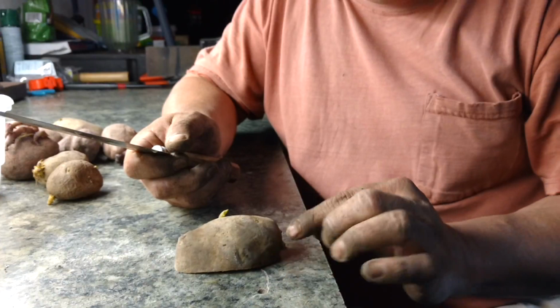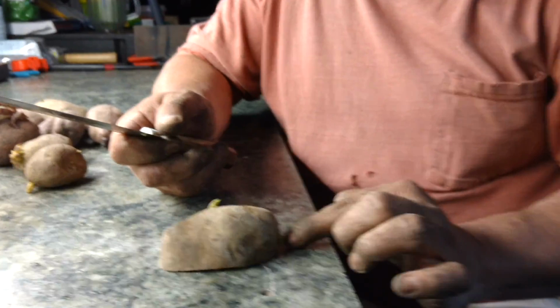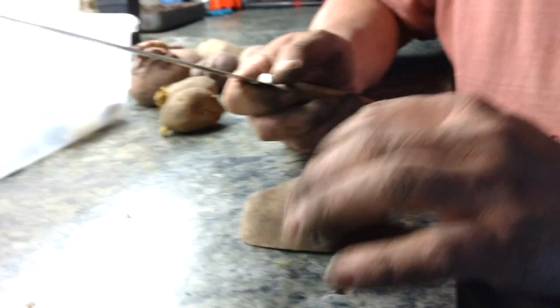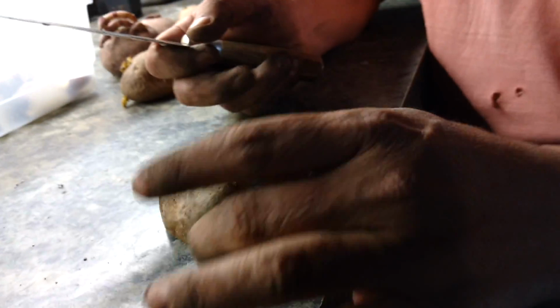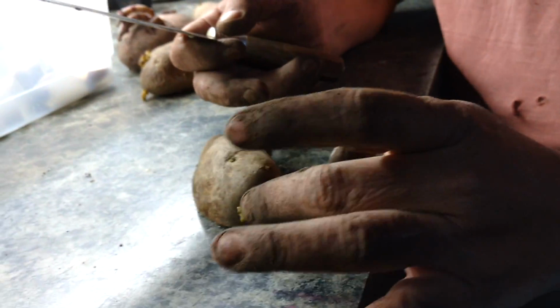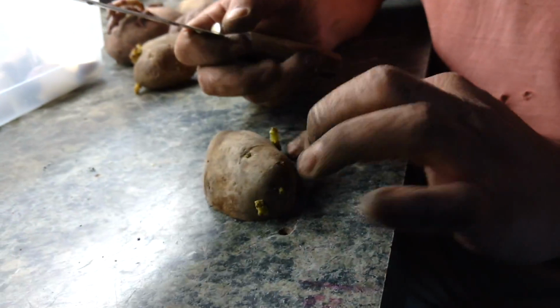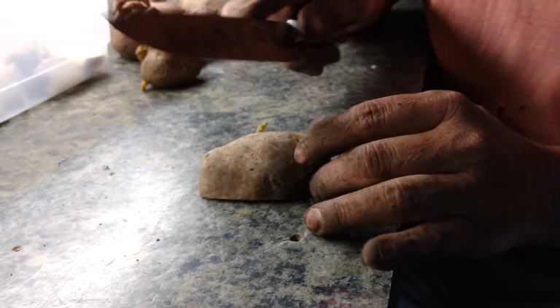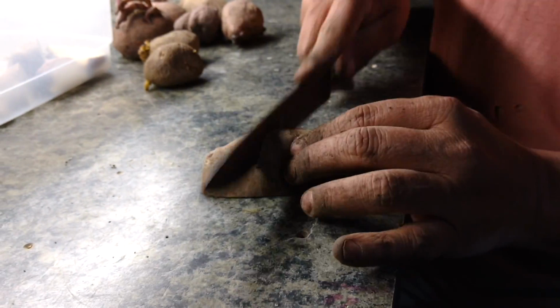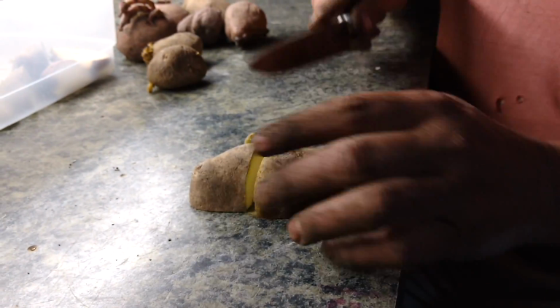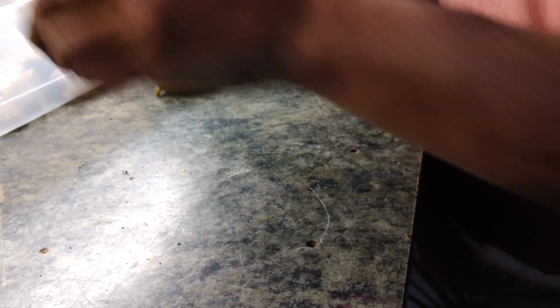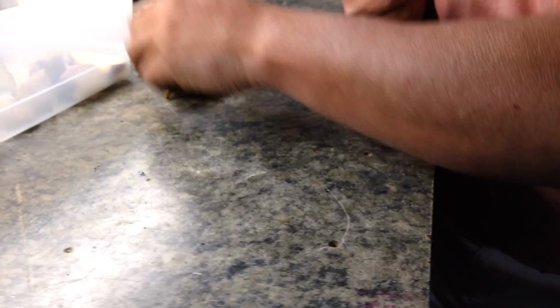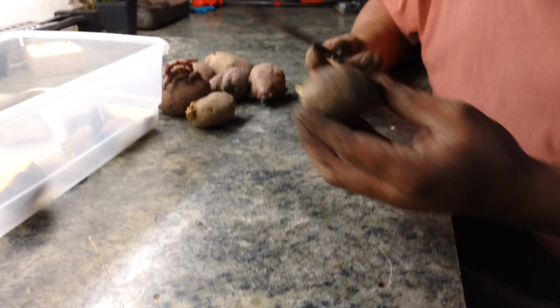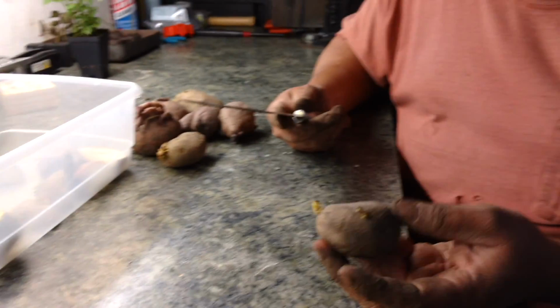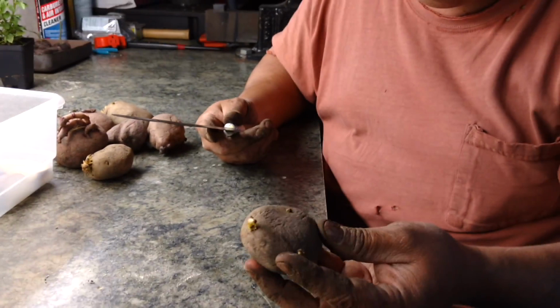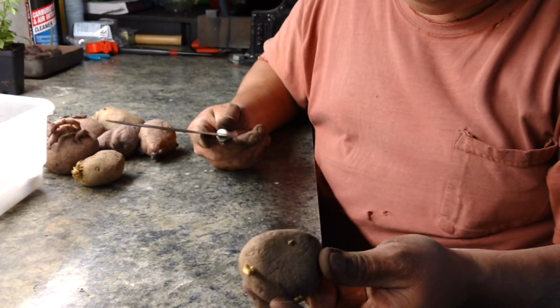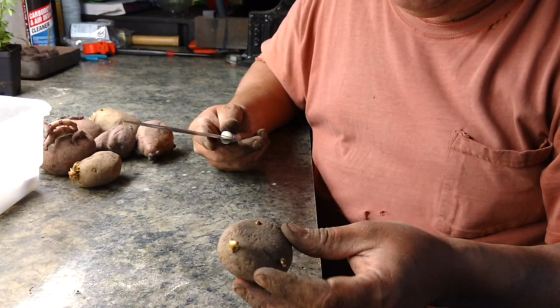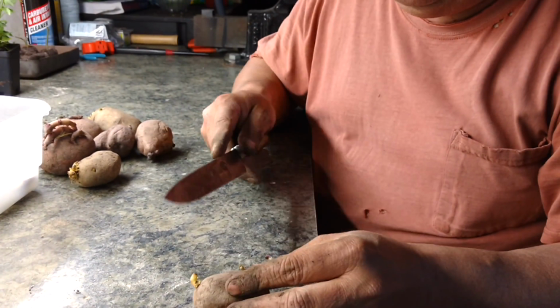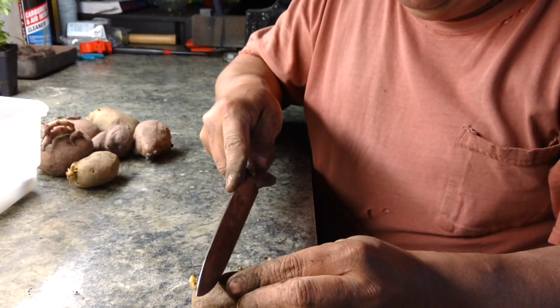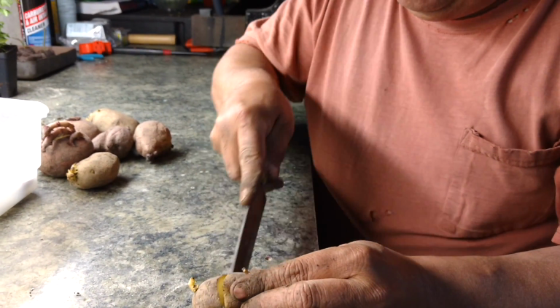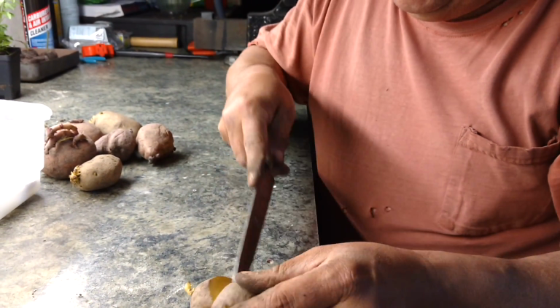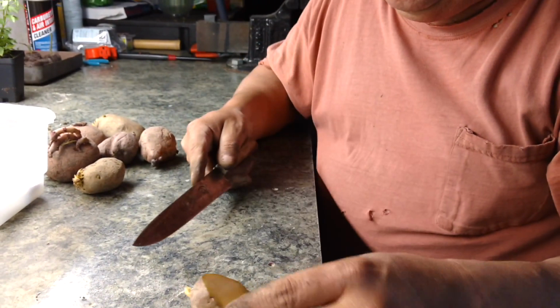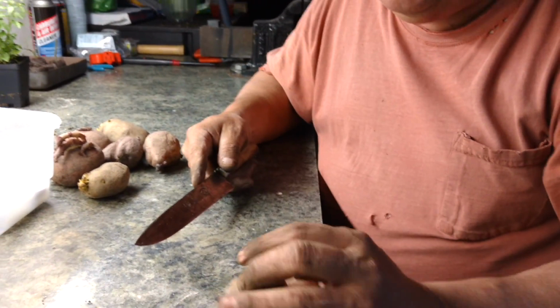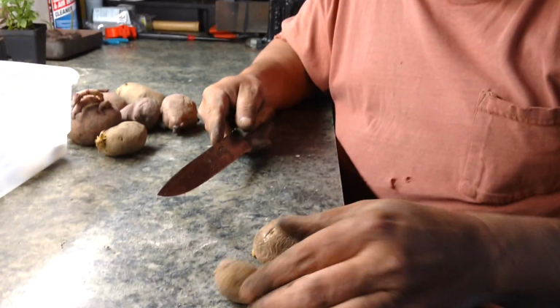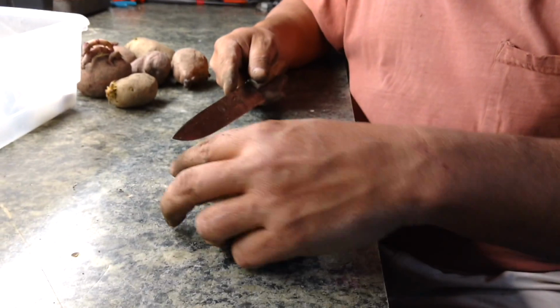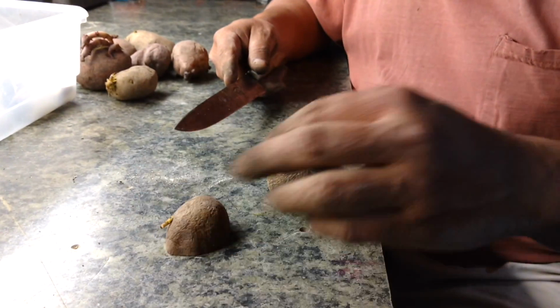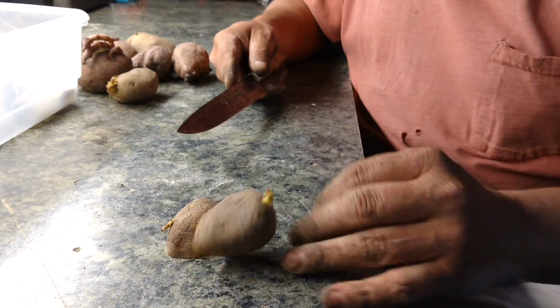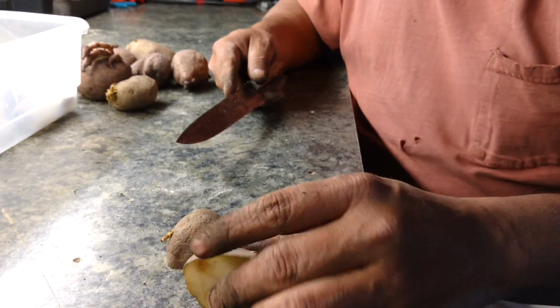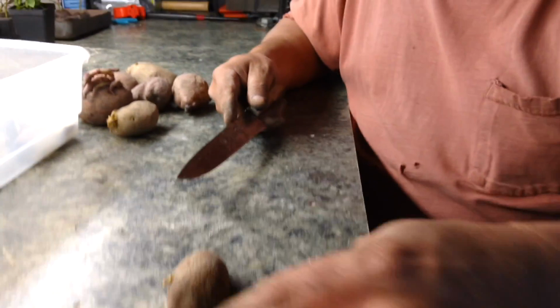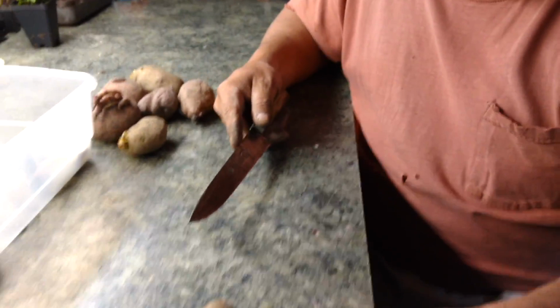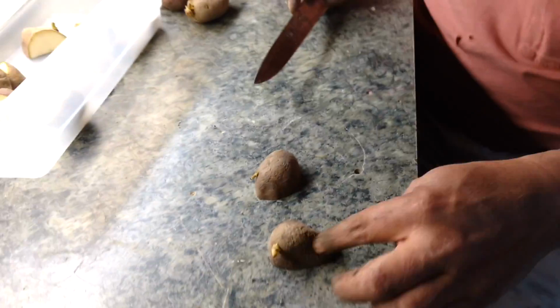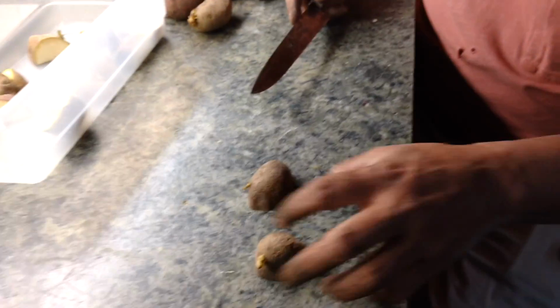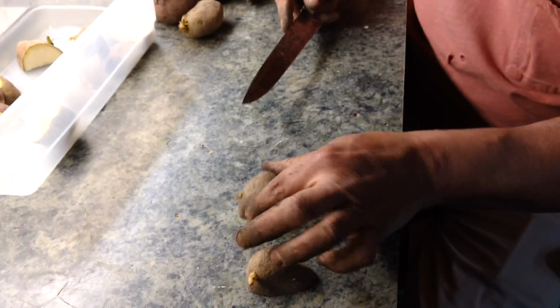I have potatoes up here because potatoes are really easy to plant. You can see these are seed potatoes and some of them are already blooming, but we don't really want that. When you do potatoes, you cut them.